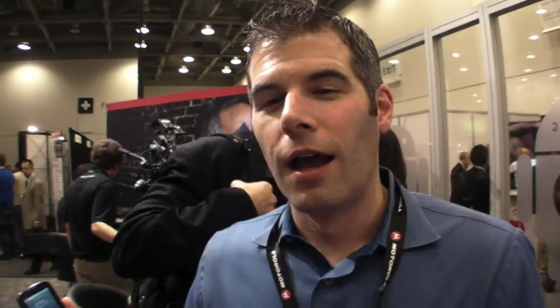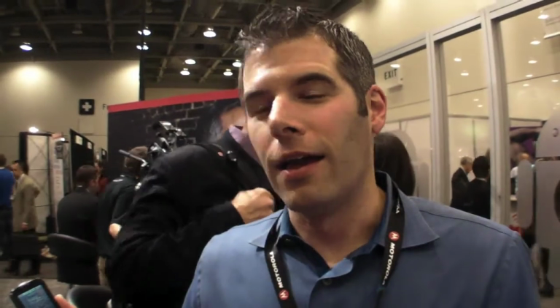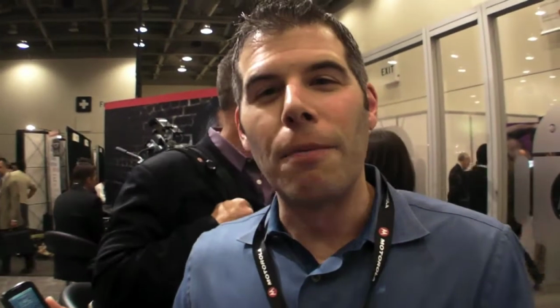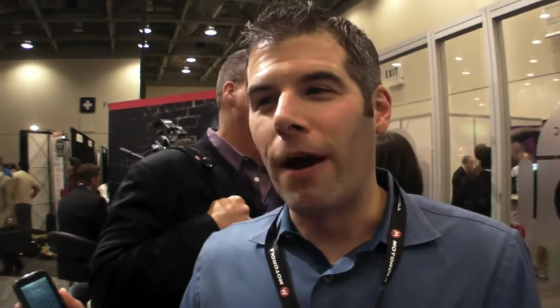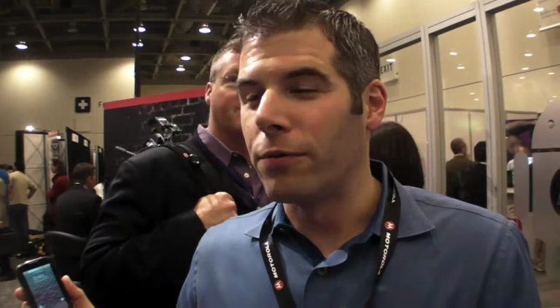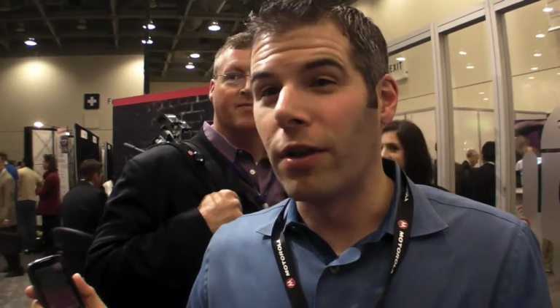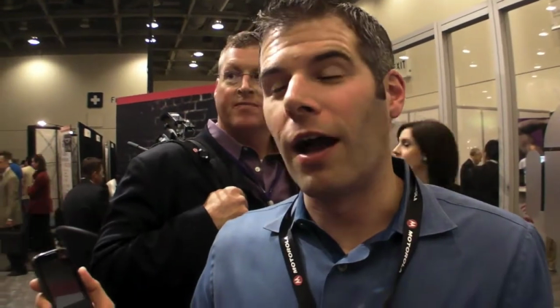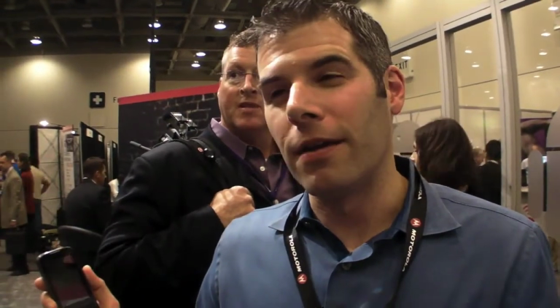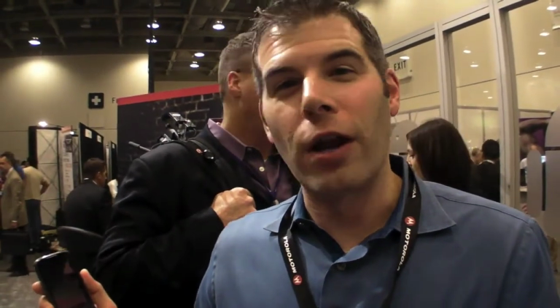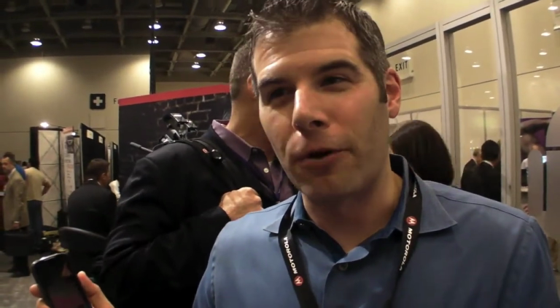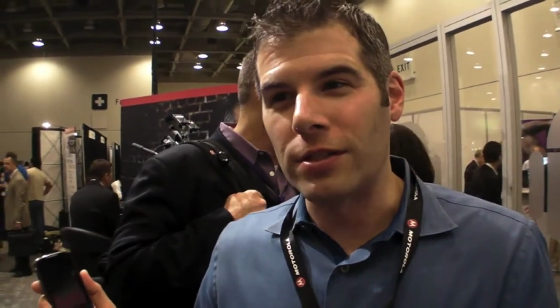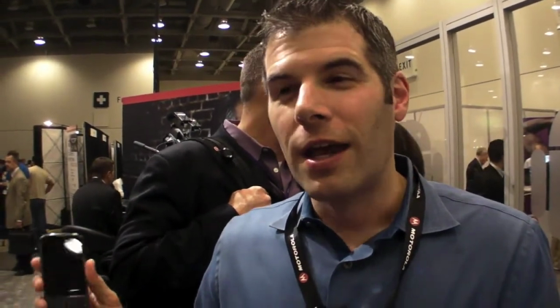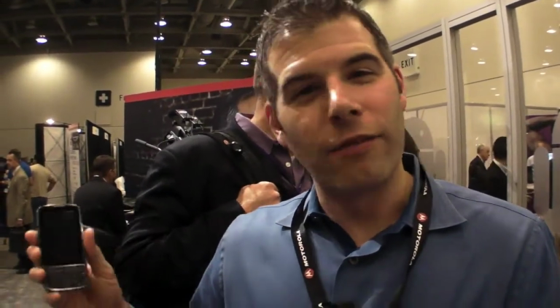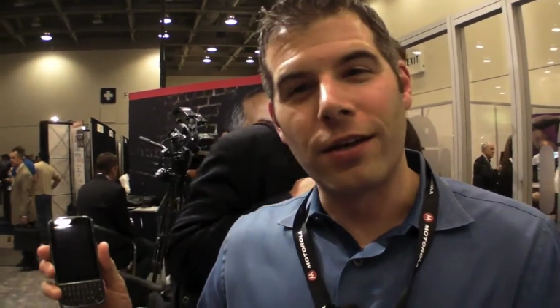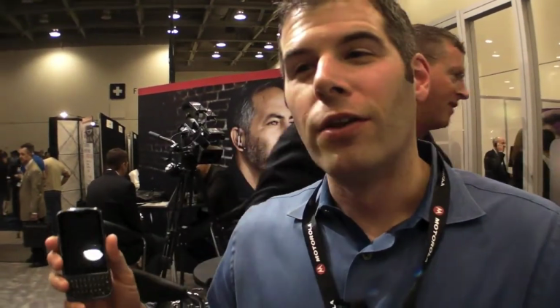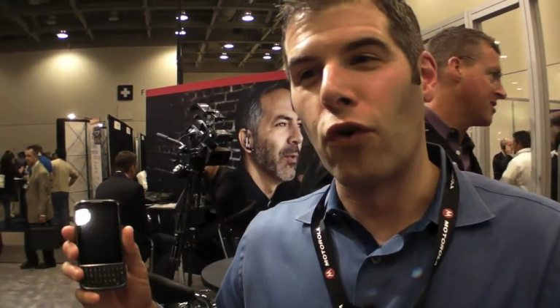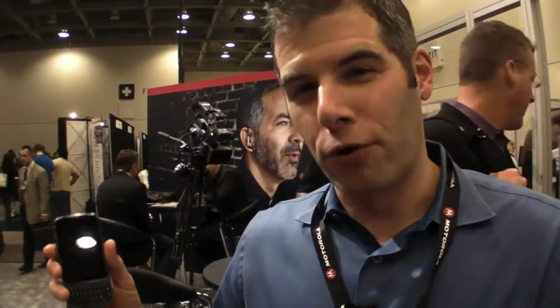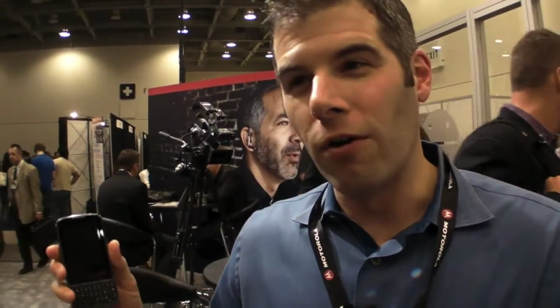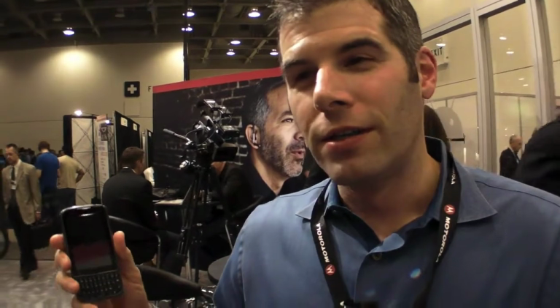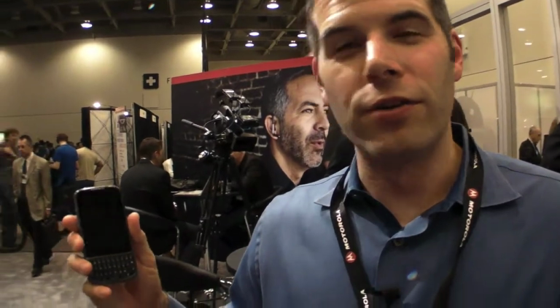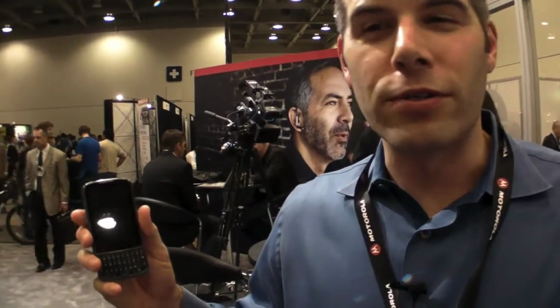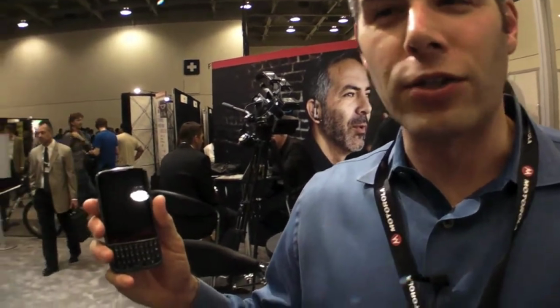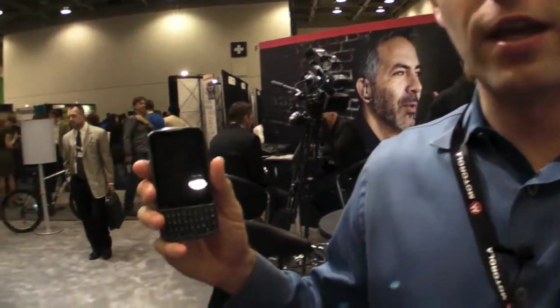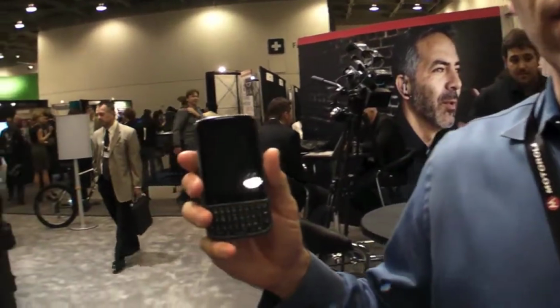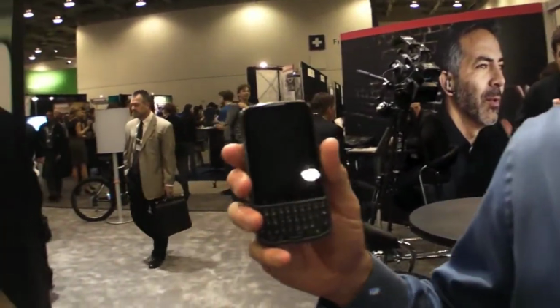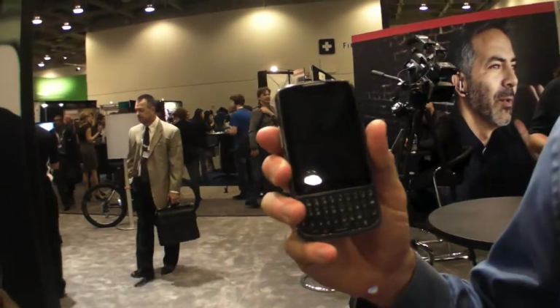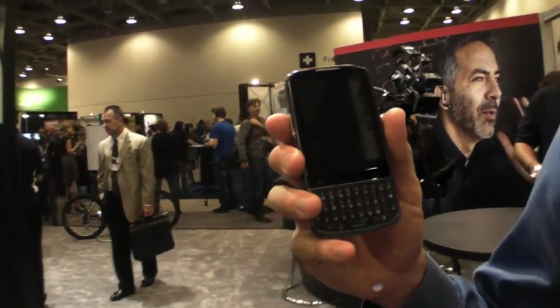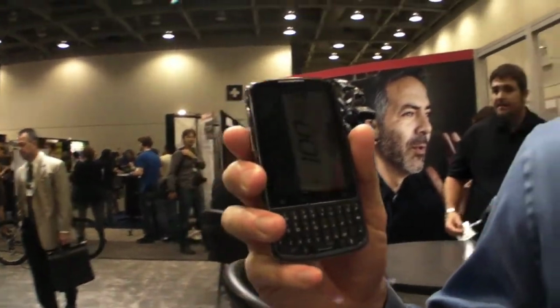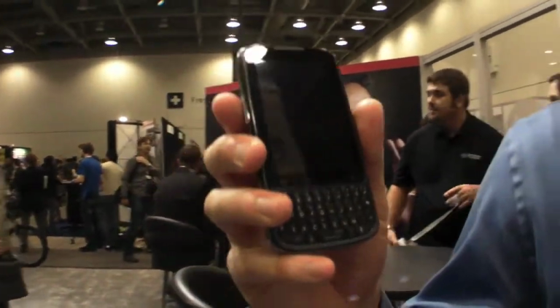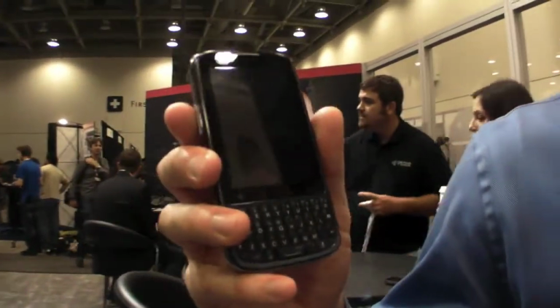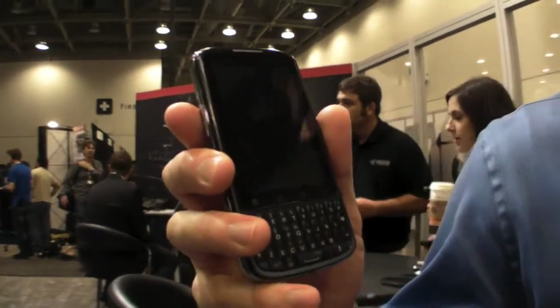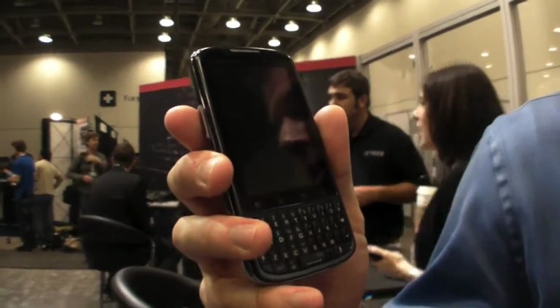Hi, I'm Art Baudo with Motorola. I'm in product operations, and I've got here the Droid Pro. This is our new introduction here at the show. This is Android for Business.